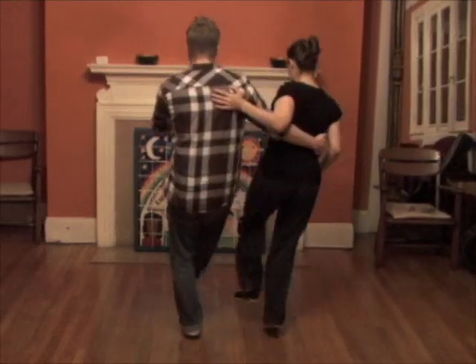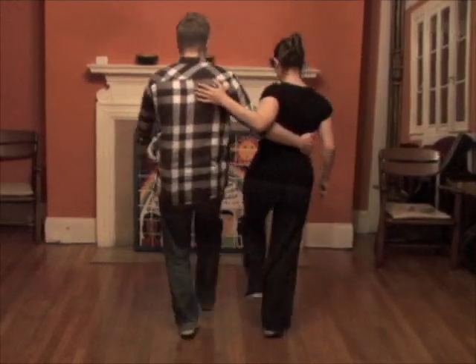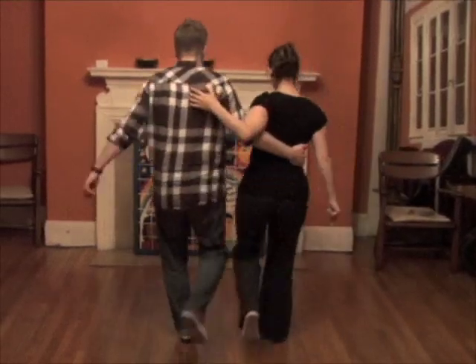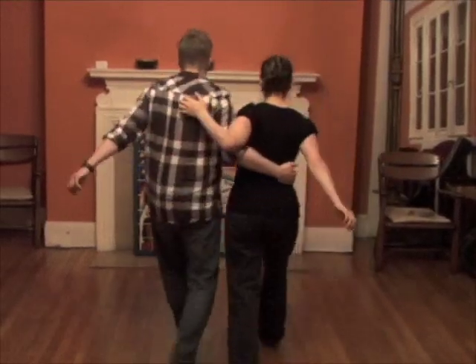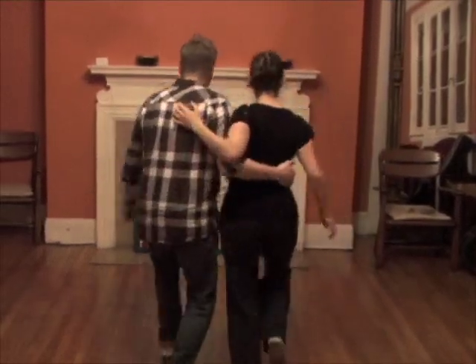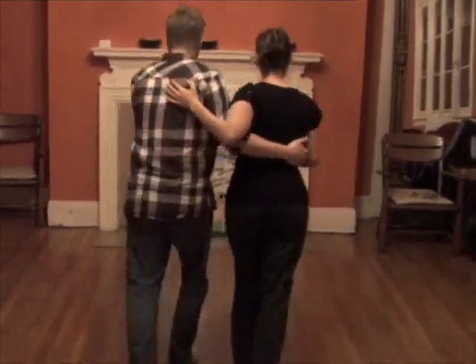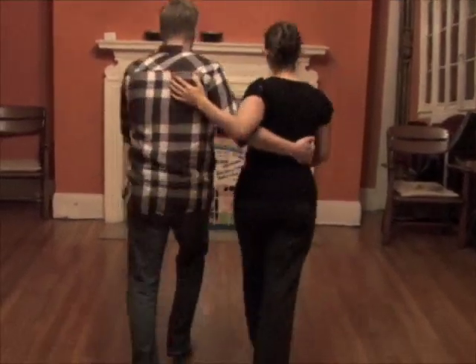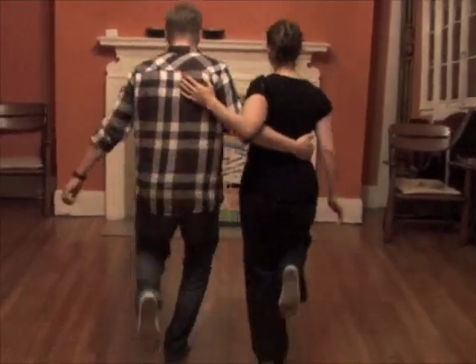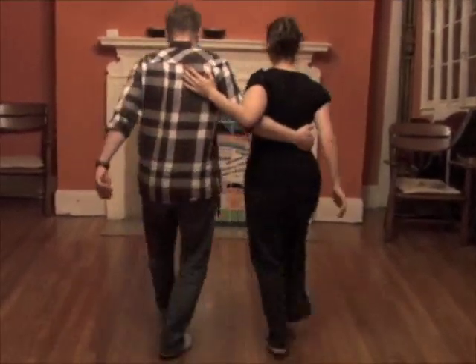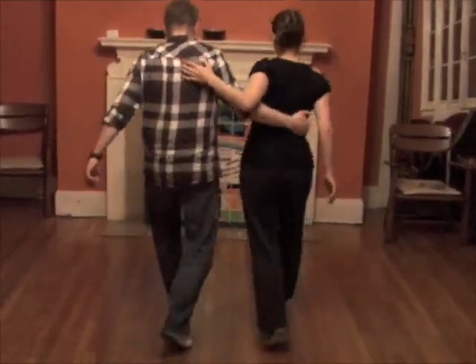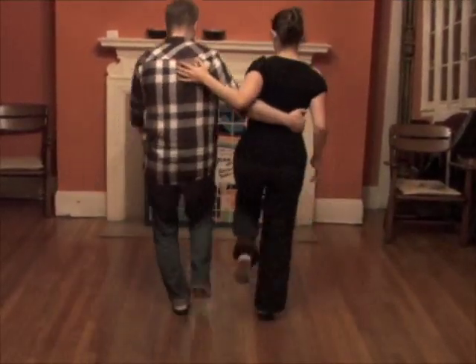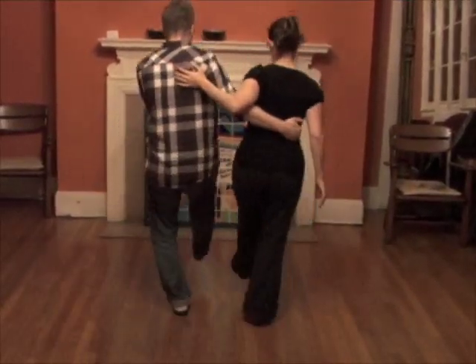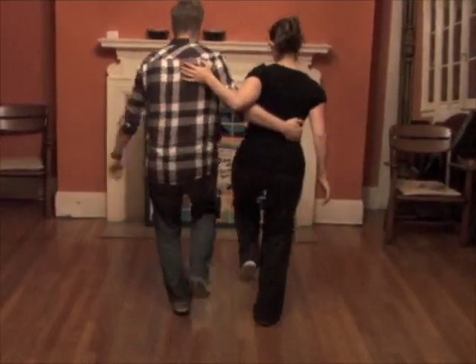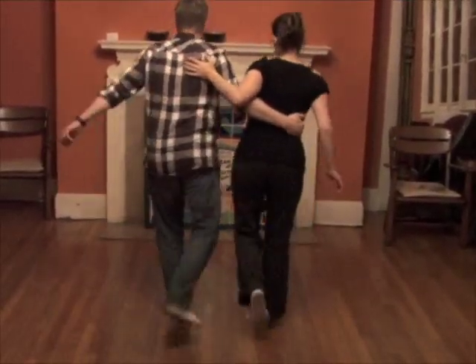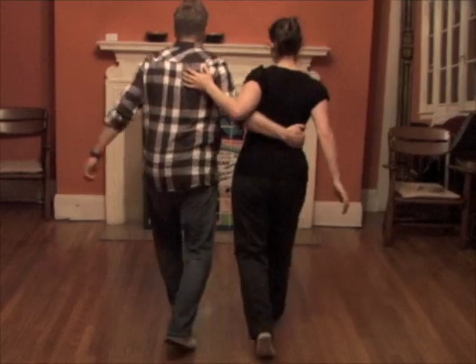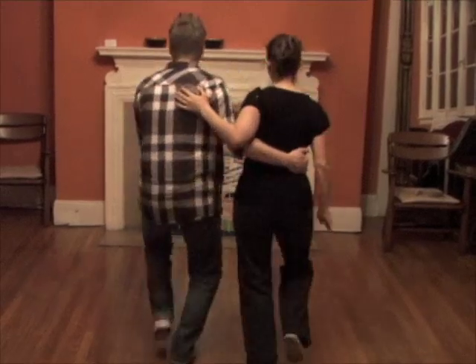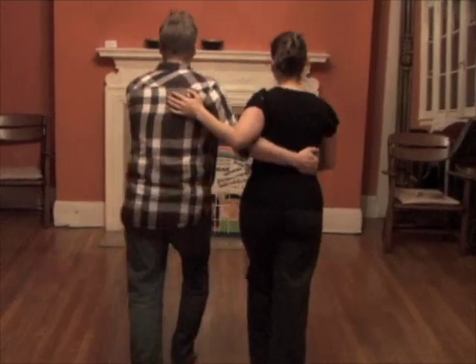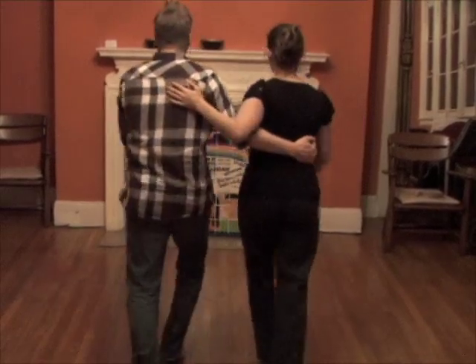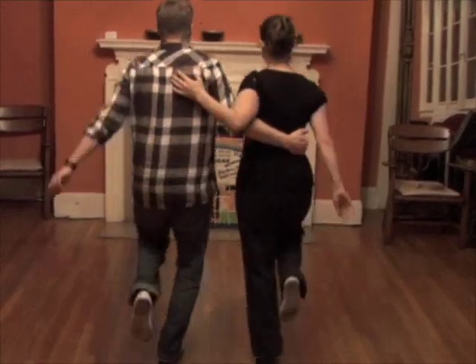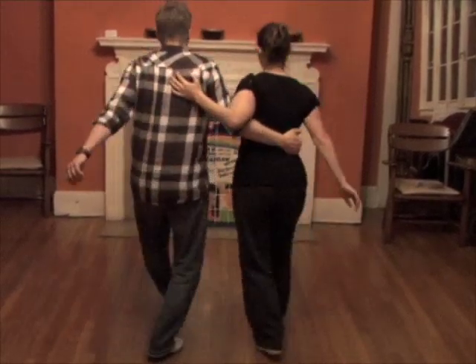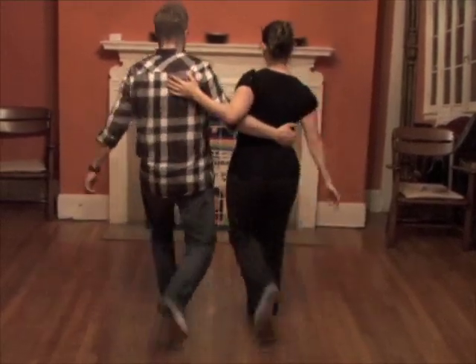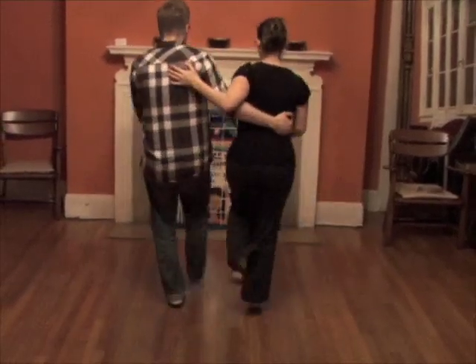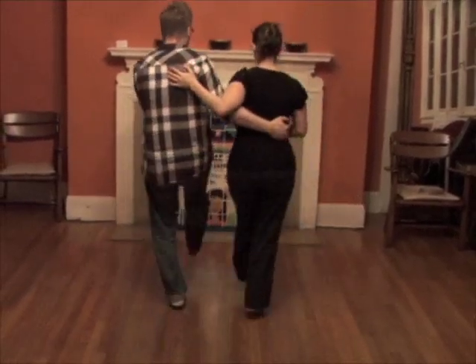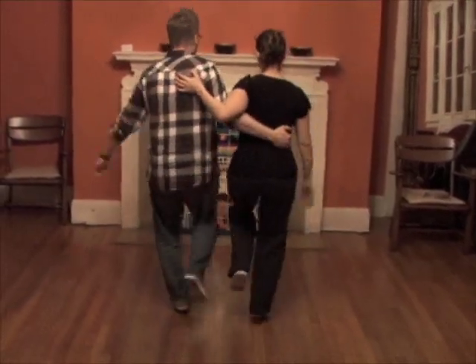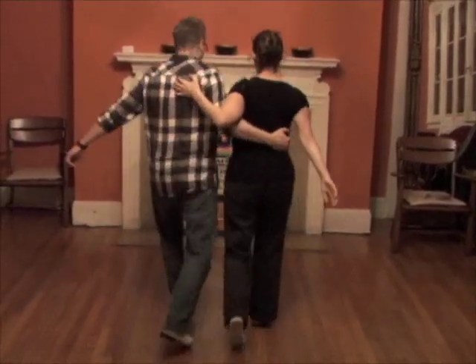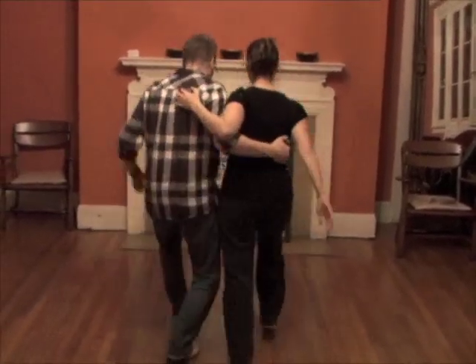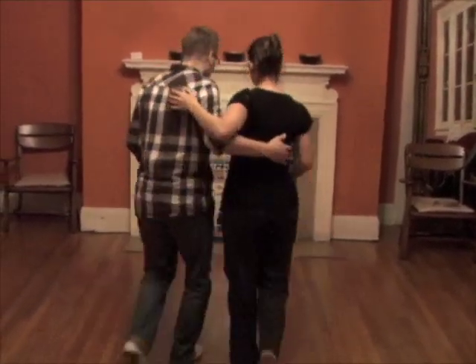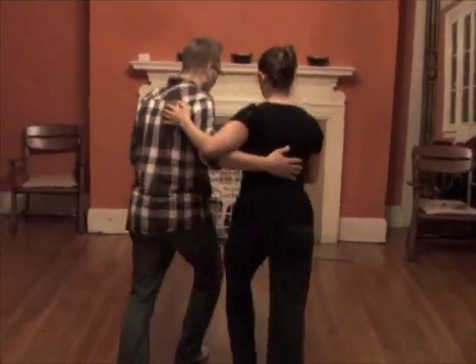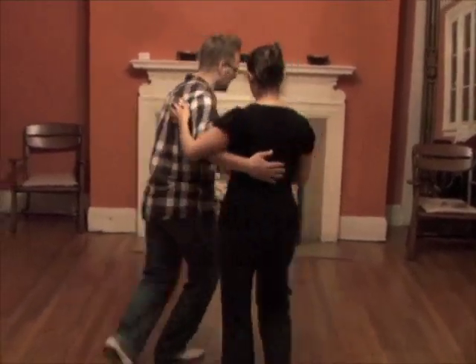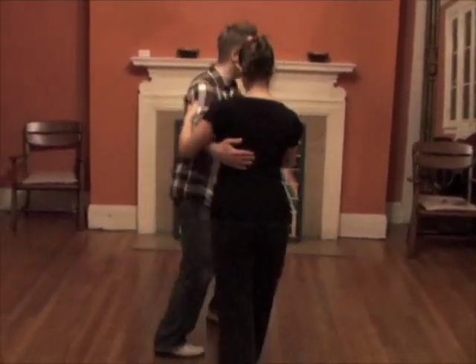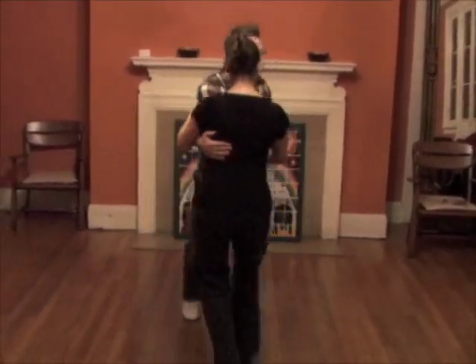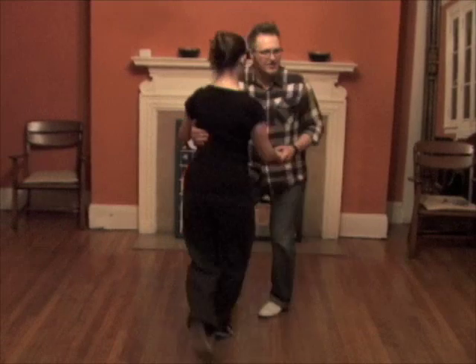Step, step, move, one, two, kick, step, kick, and kick, step — like so. And then we use the swing out to get out.